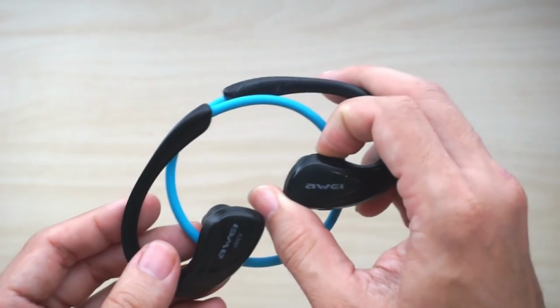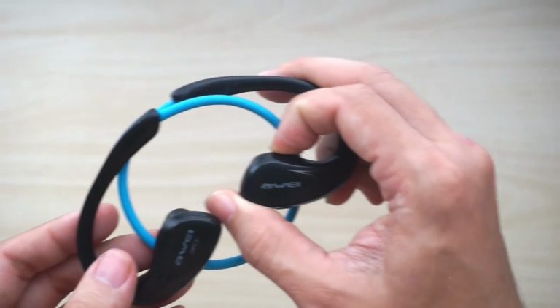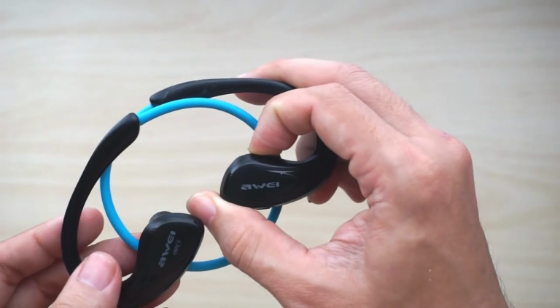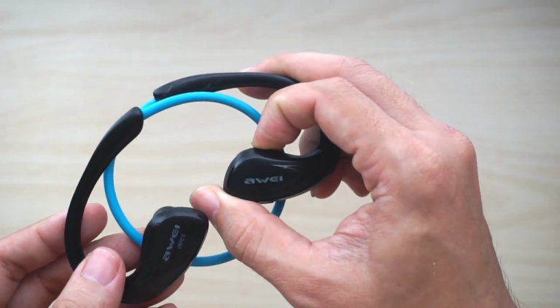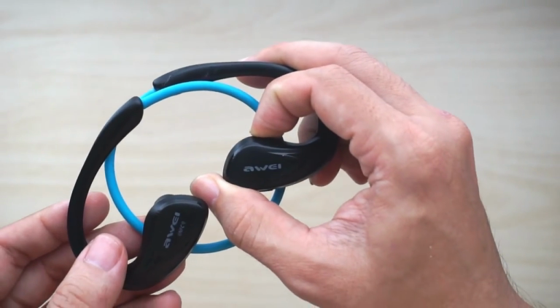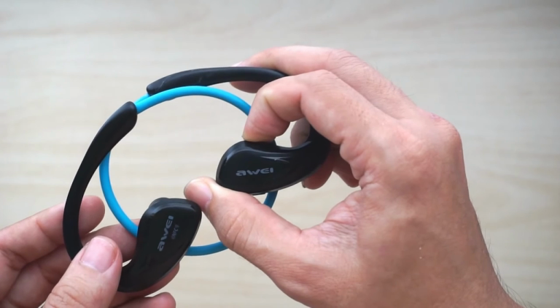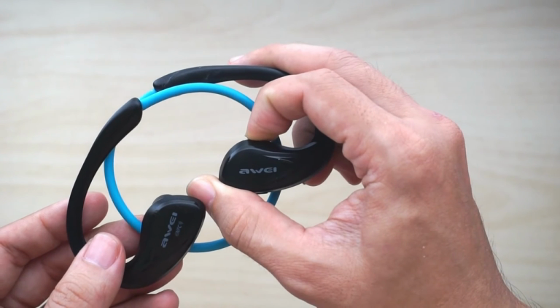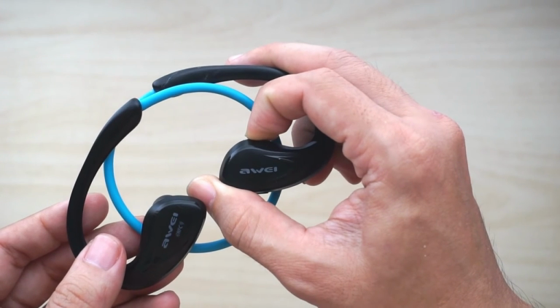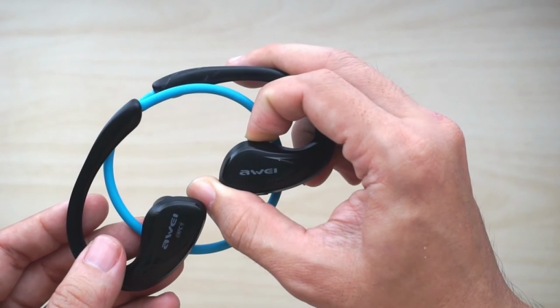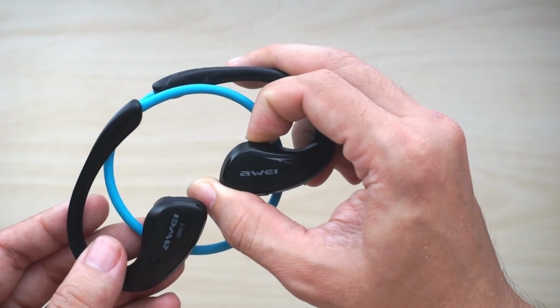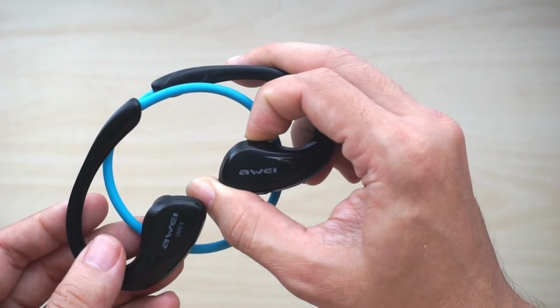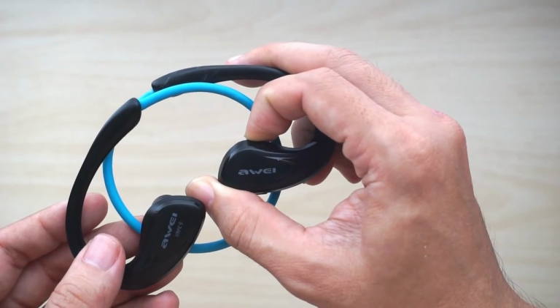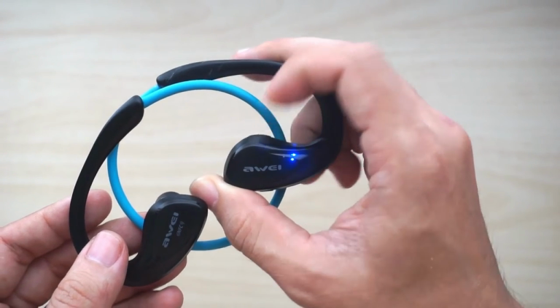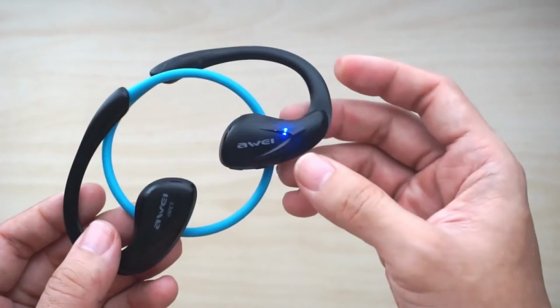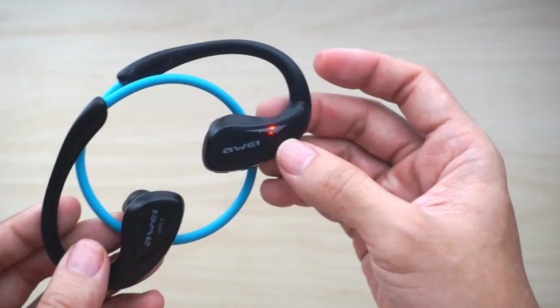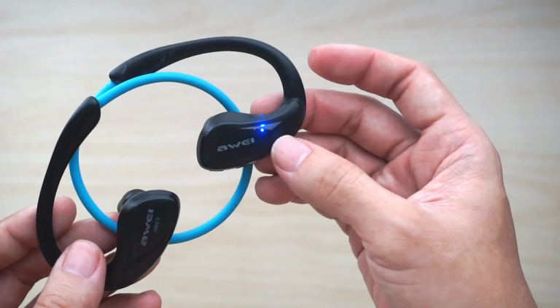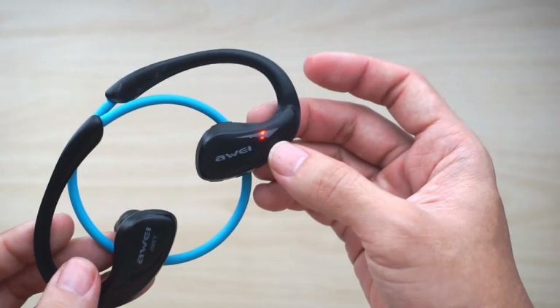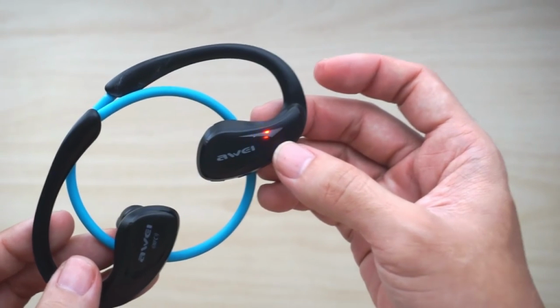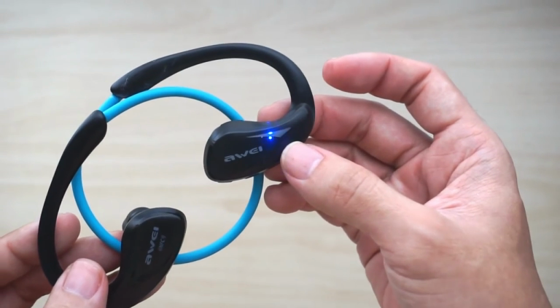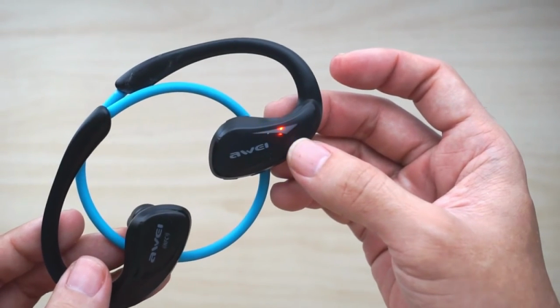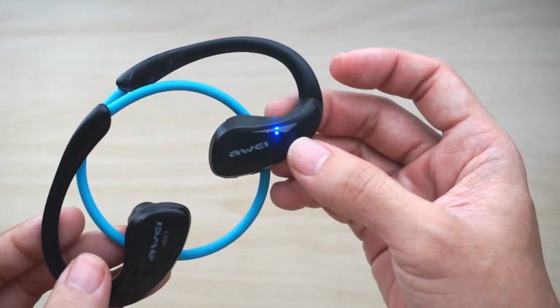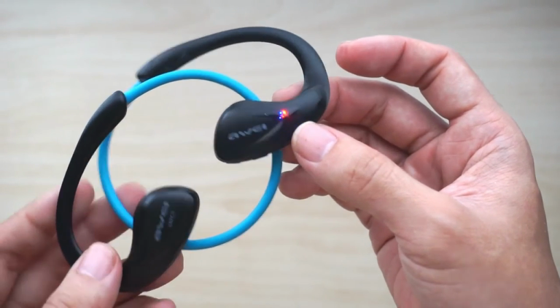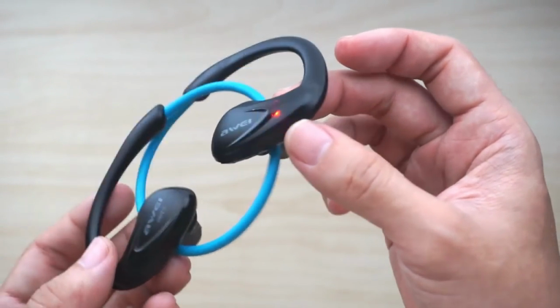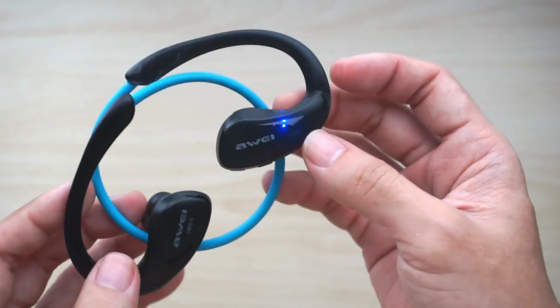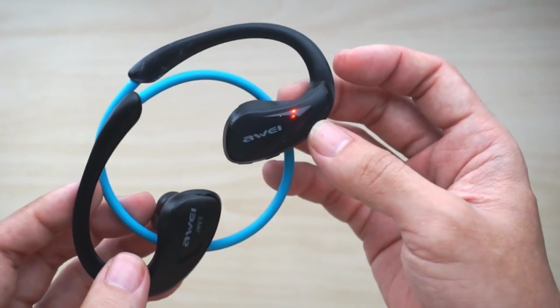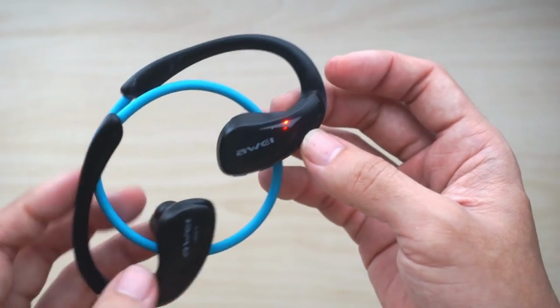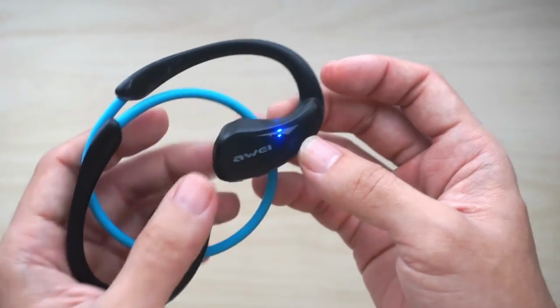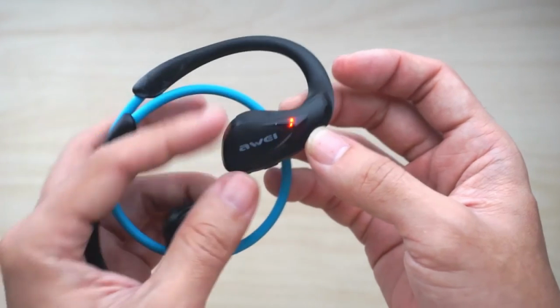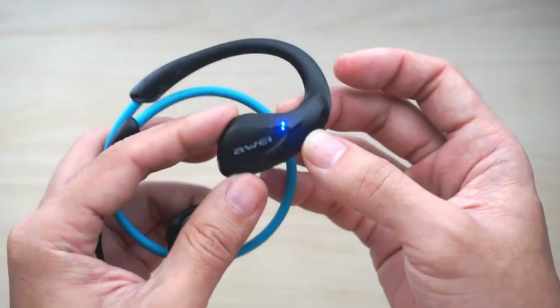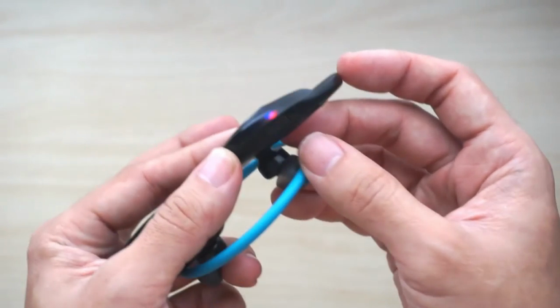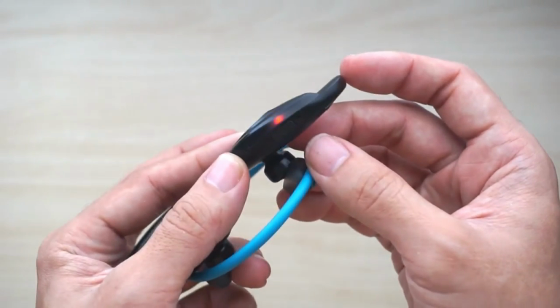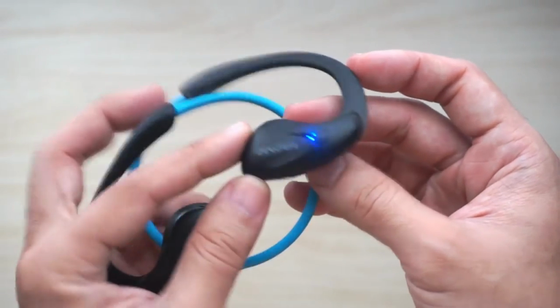Powering up is just as simple as this. There are two LED indicator lights which signify that it's trying to pair via Bluetooth.